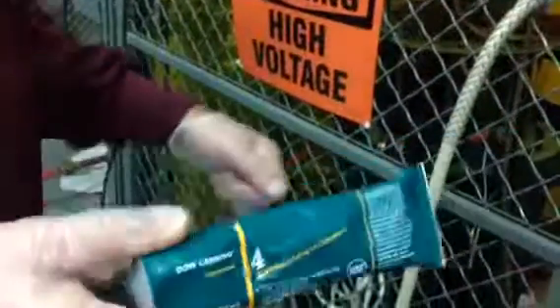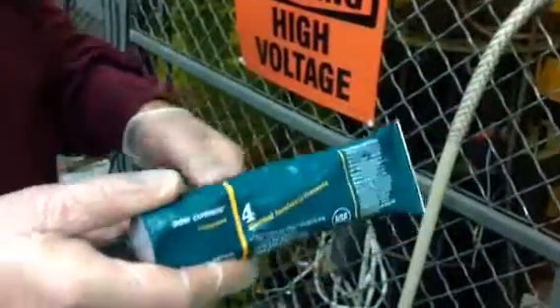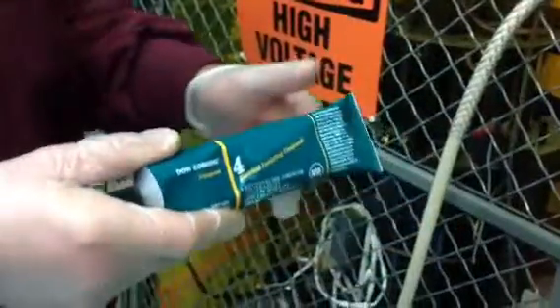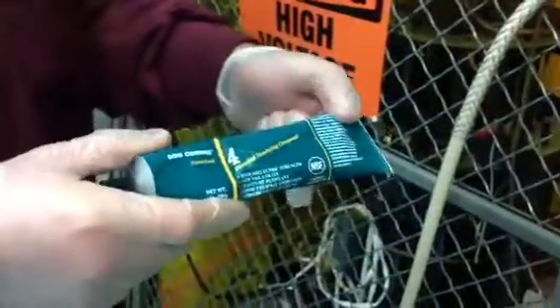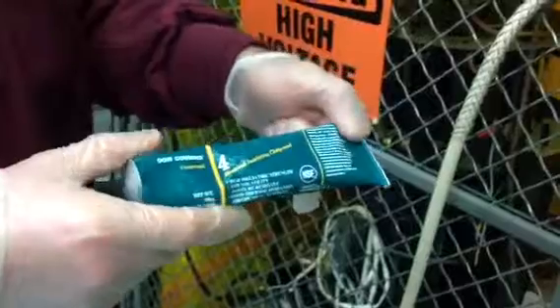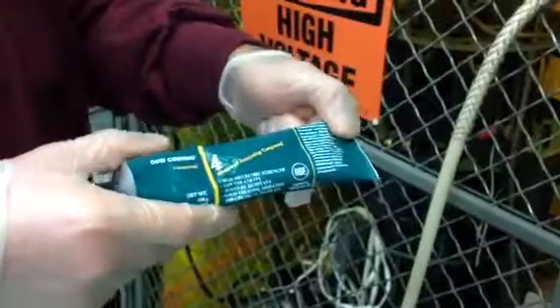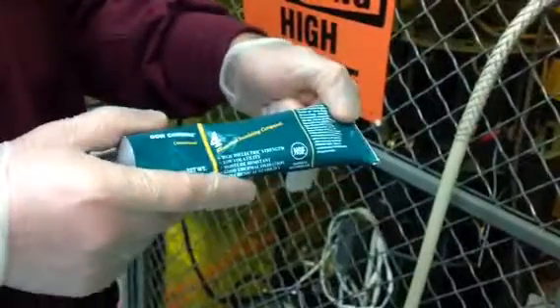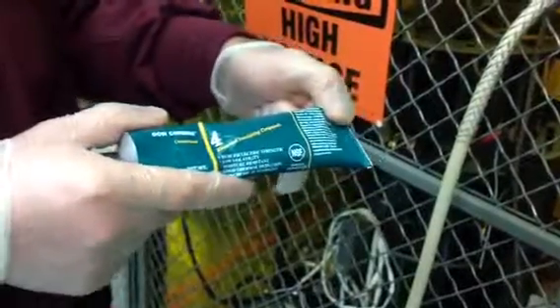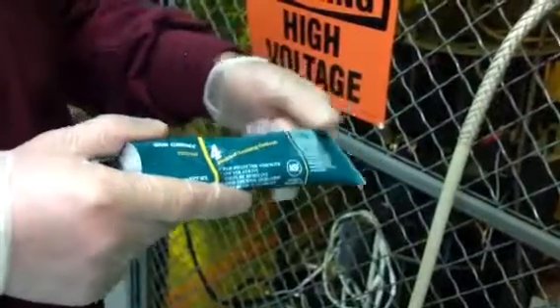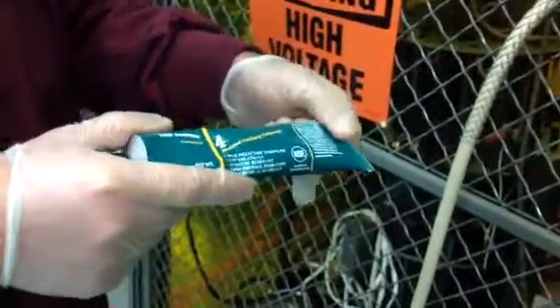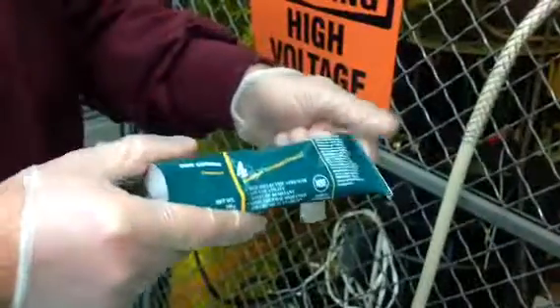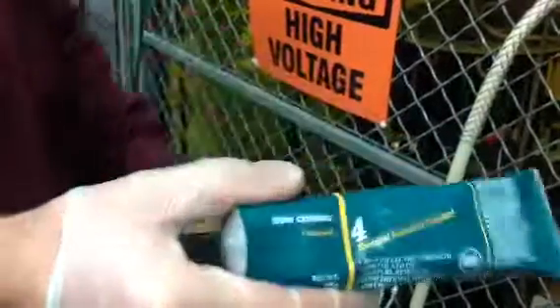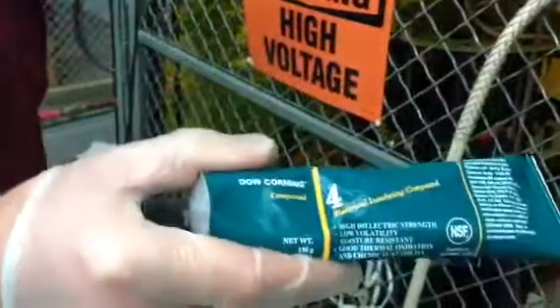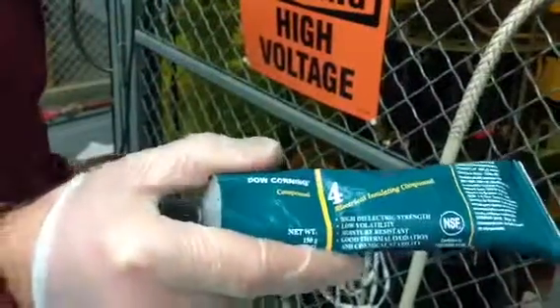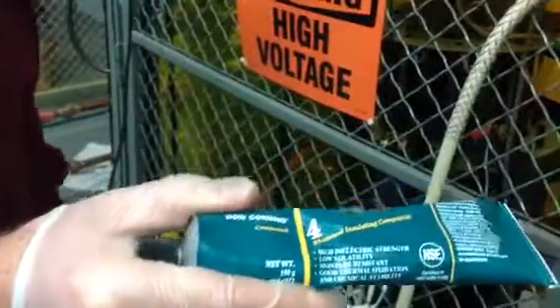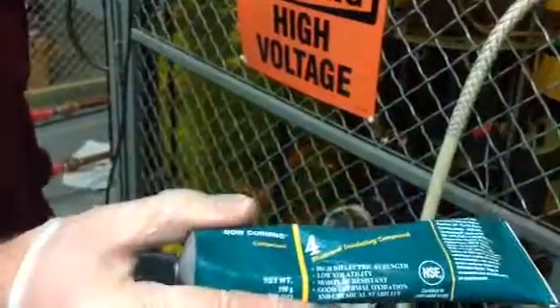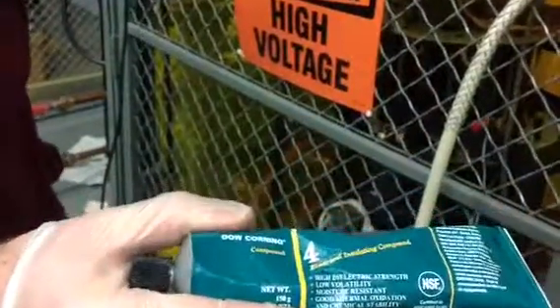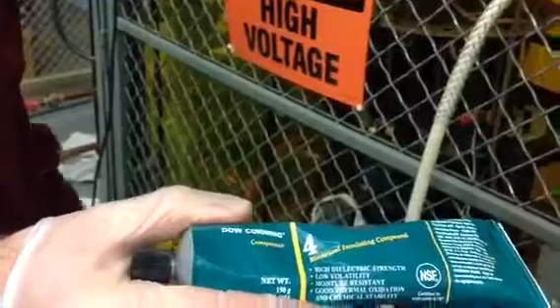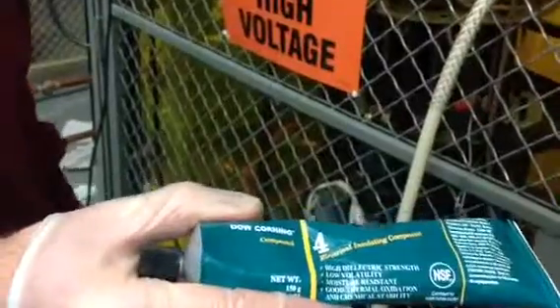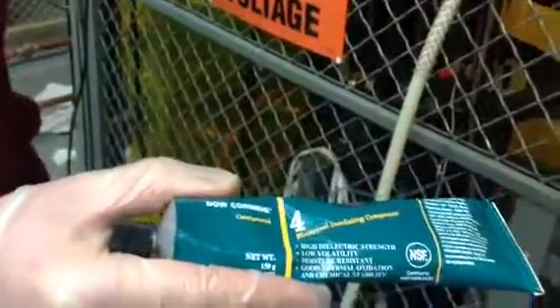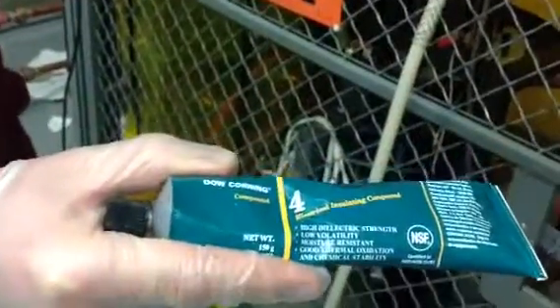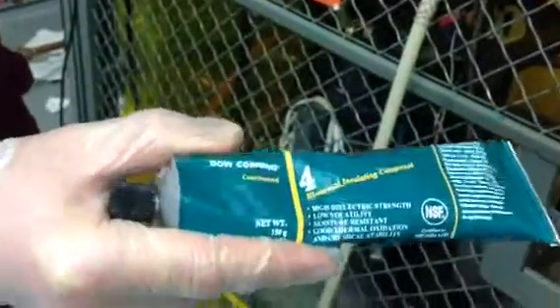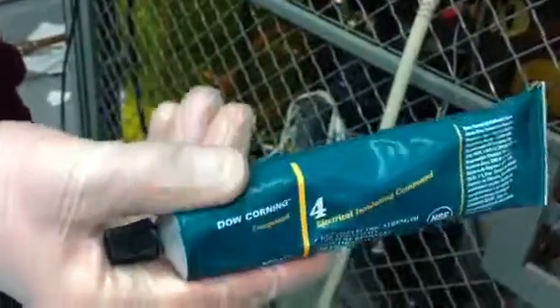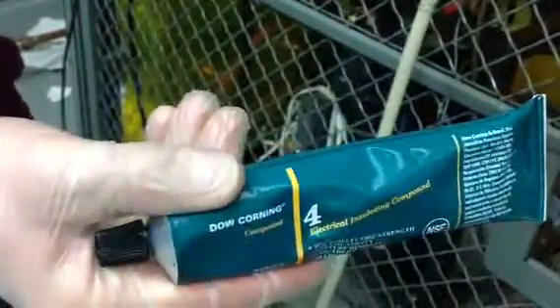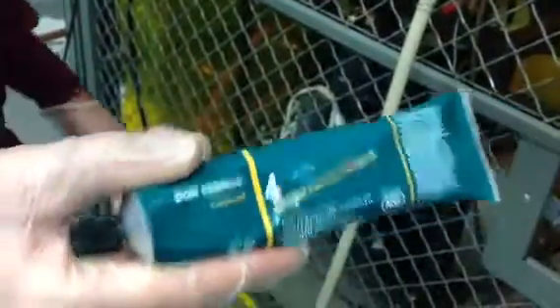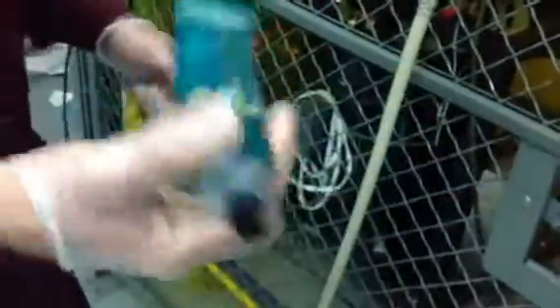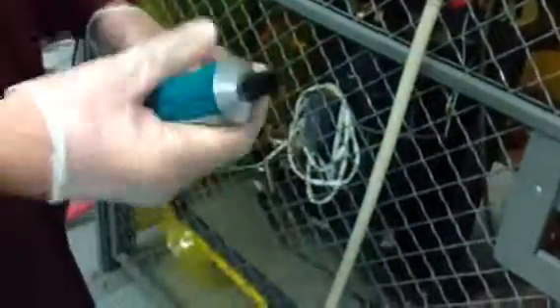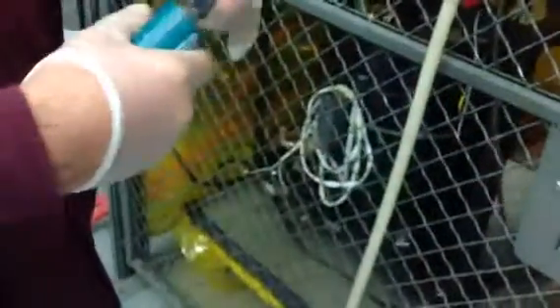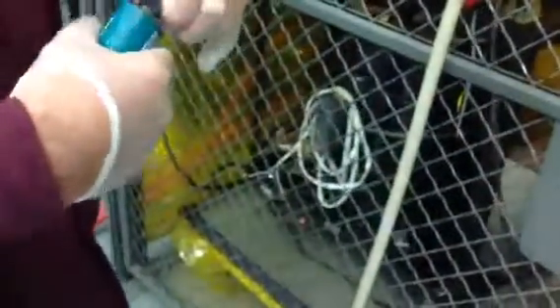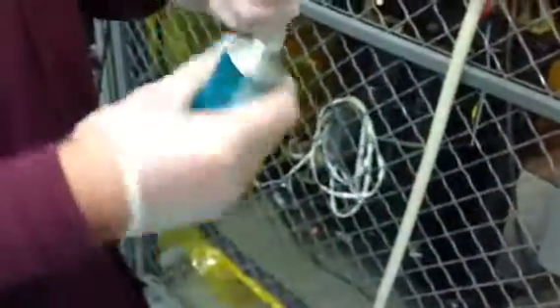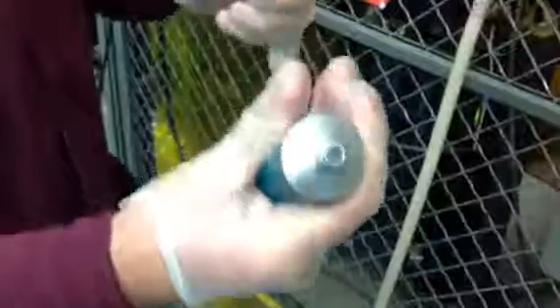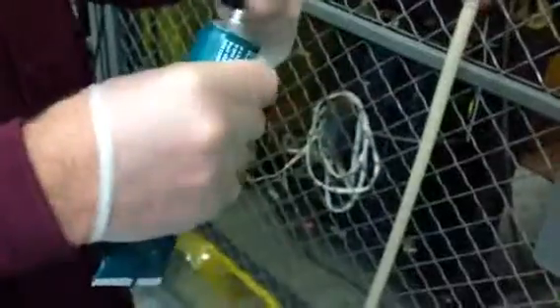The instruction is on how to grease up the high voltage cable for use in Ailey products. This is the recommended grease — it's Dow Corning number 4 electrical insulating compound, otherwise known as electrical insulation grease.